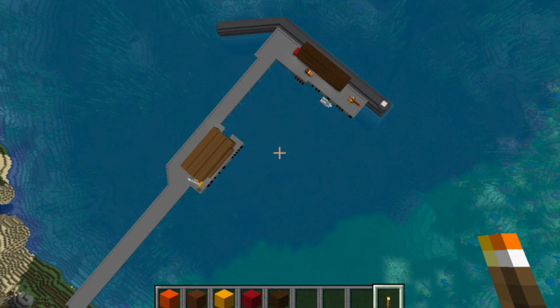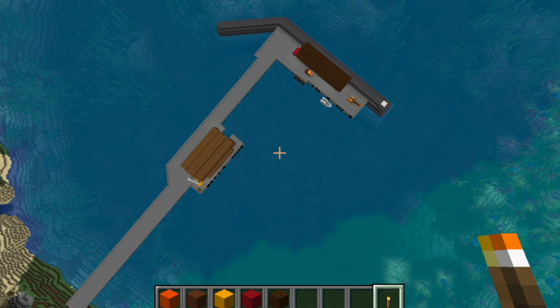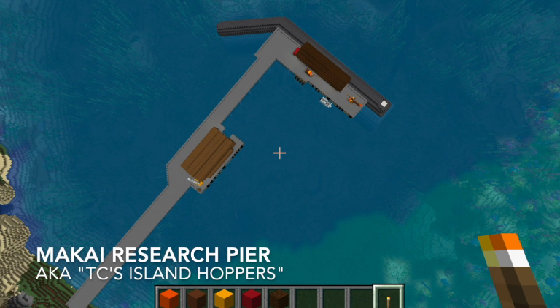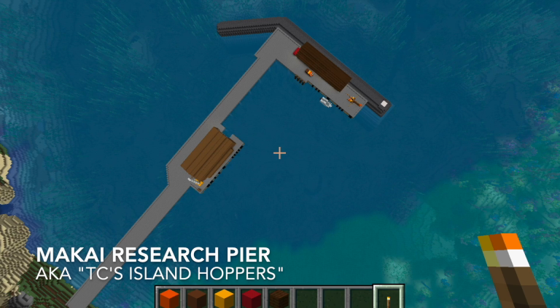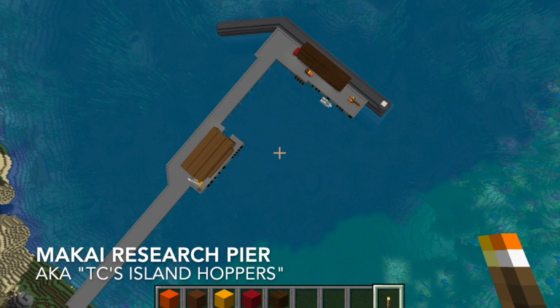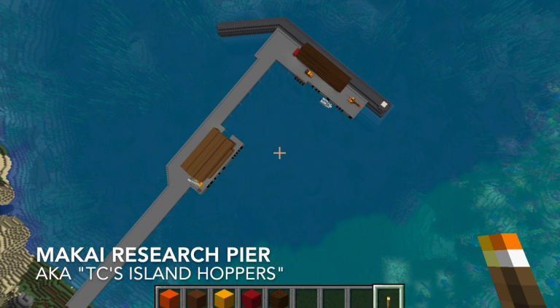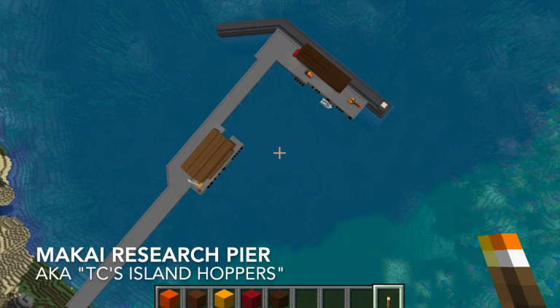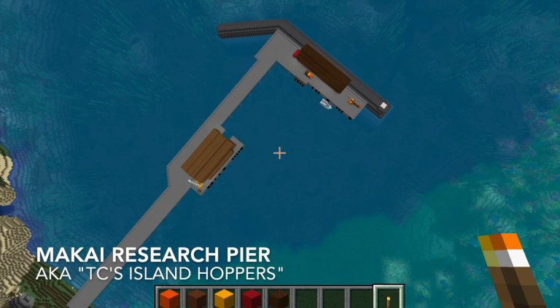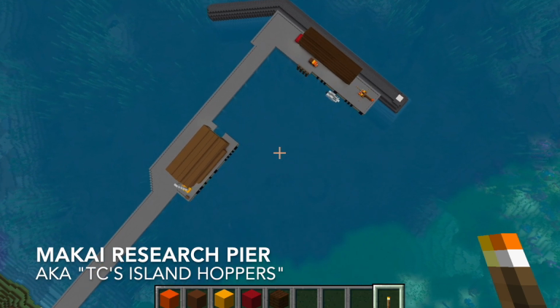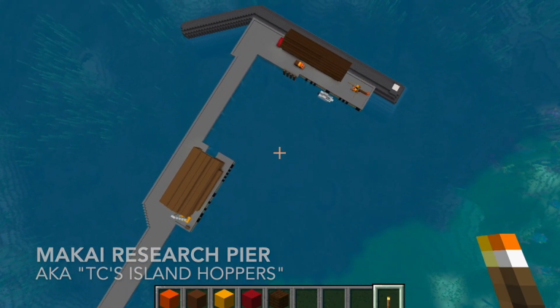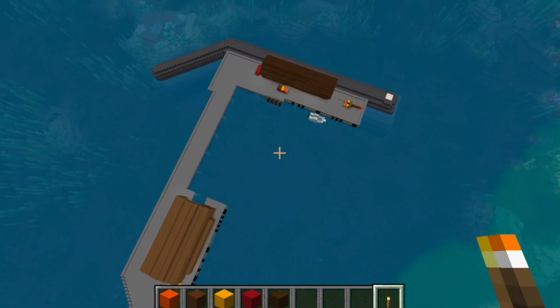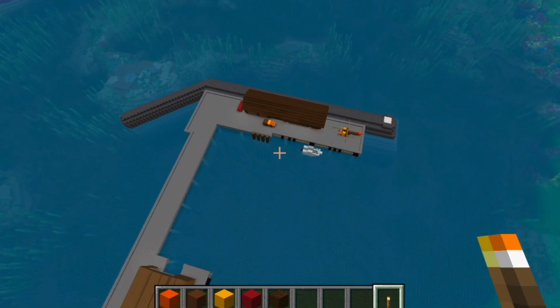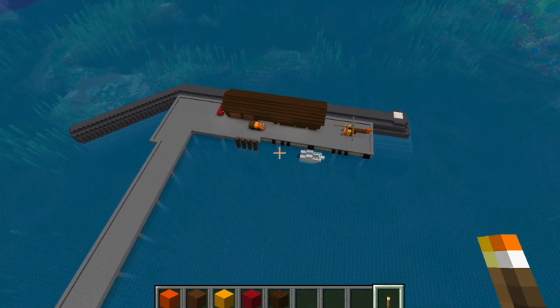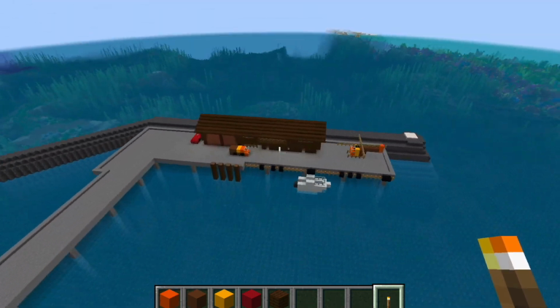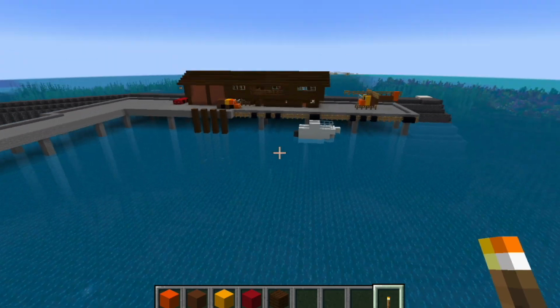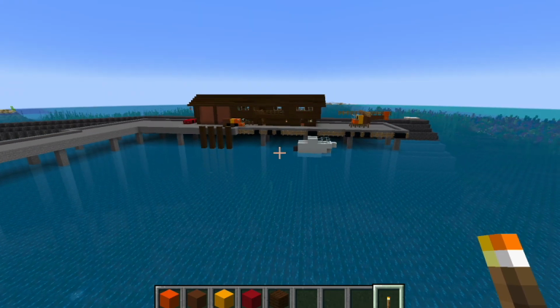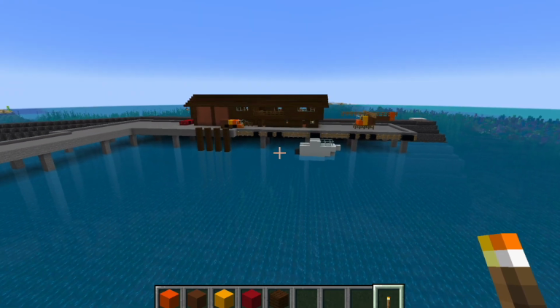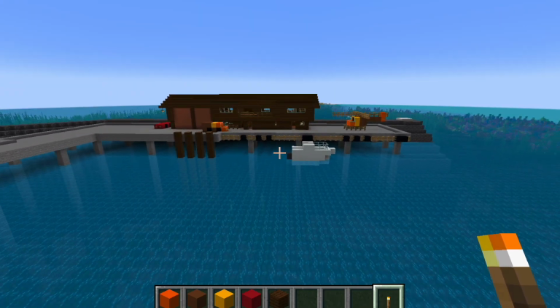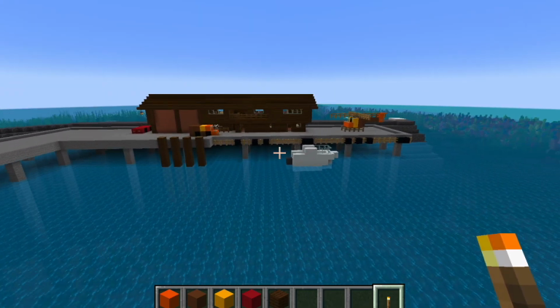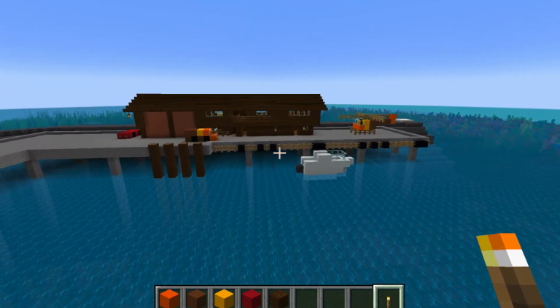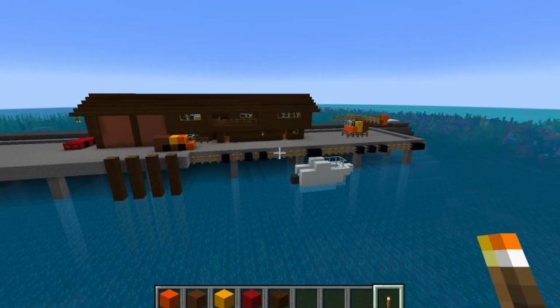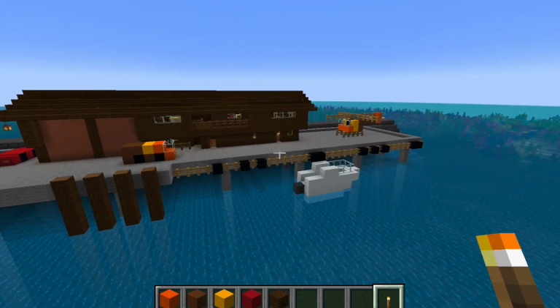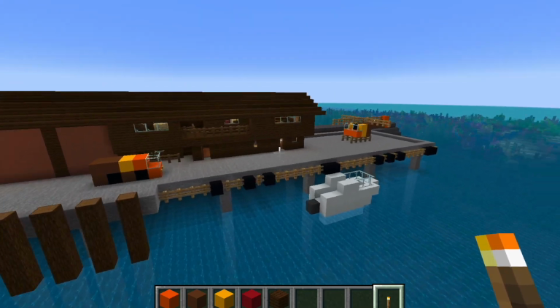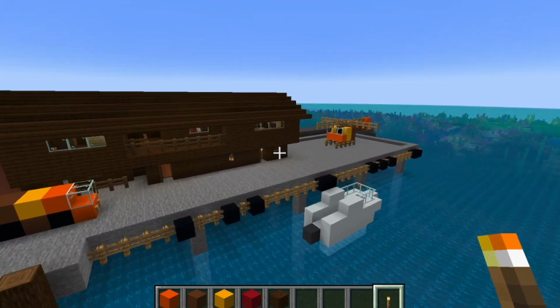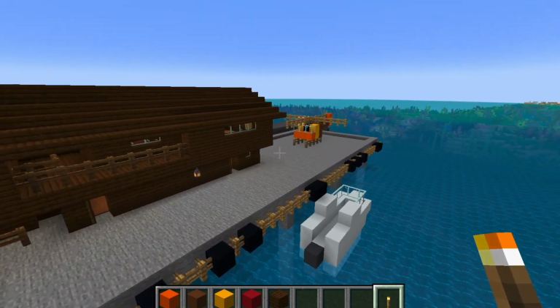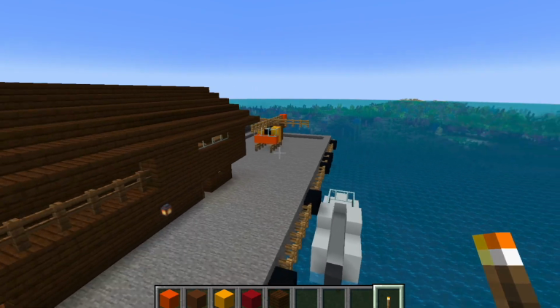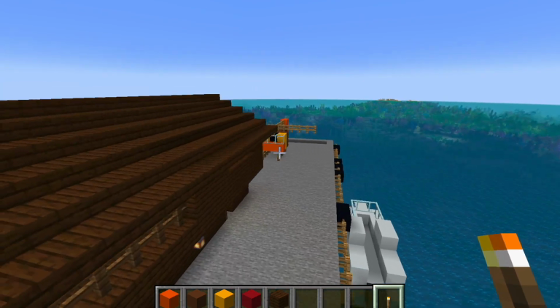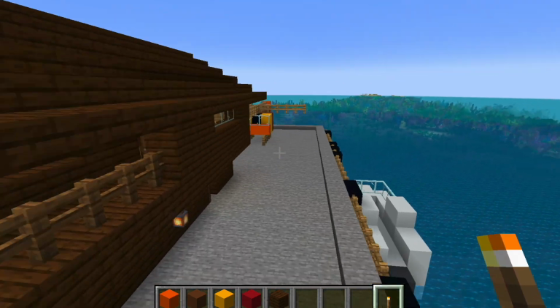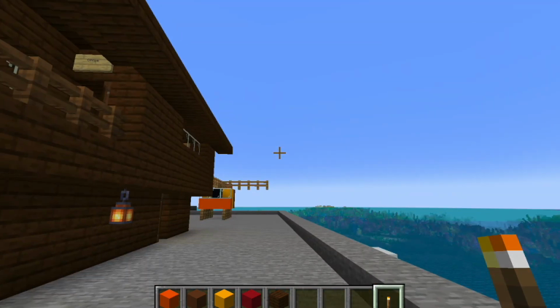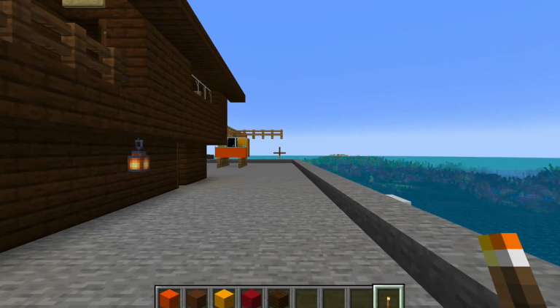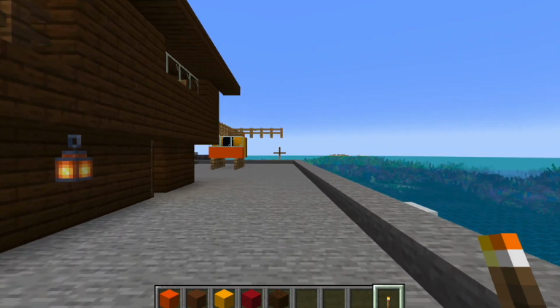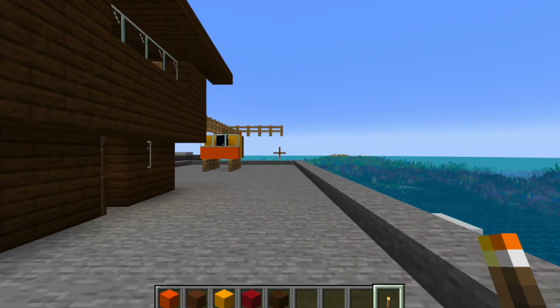This is a Minecraft model of the Makai Research Pier. The pier serves as the location for TC's Island Hopper's helicopter charter in the TV show Magnum PI. This map is a free download for use with Java editions of Minecraft.